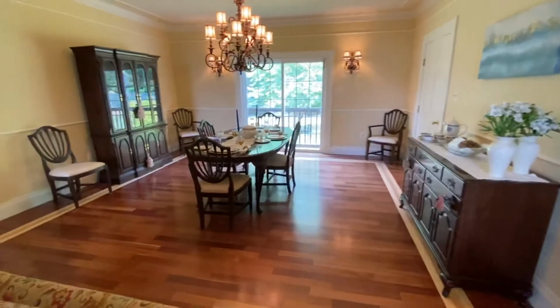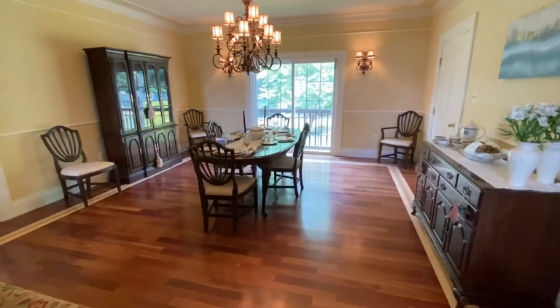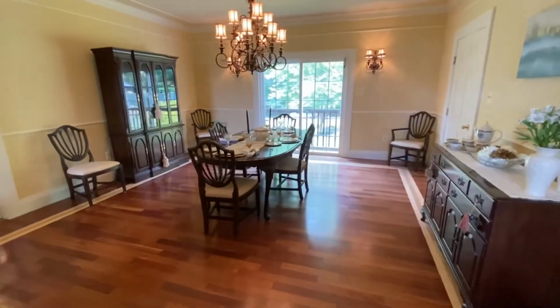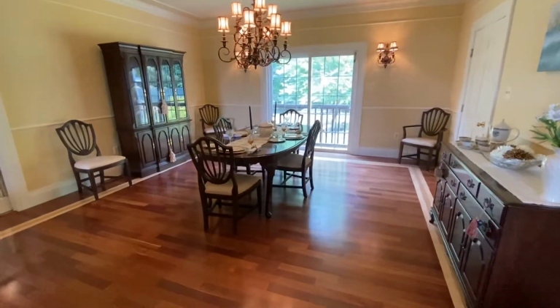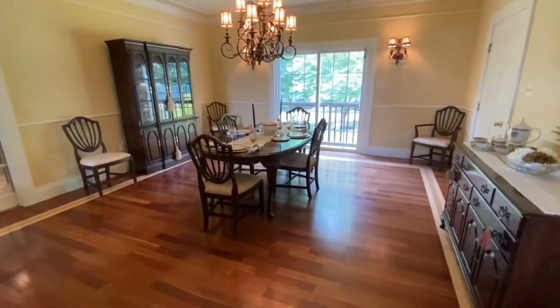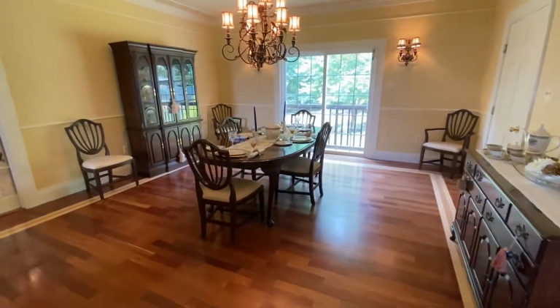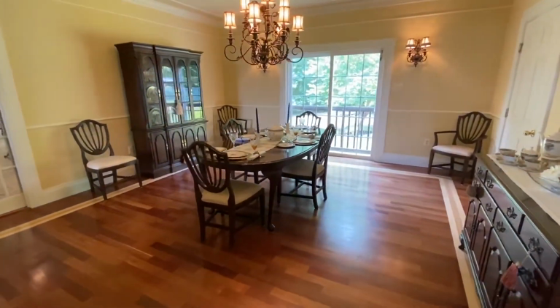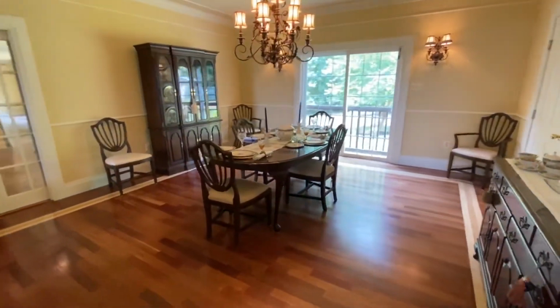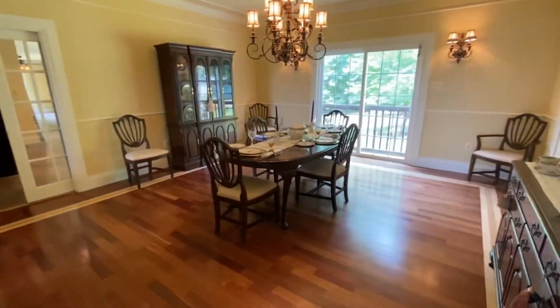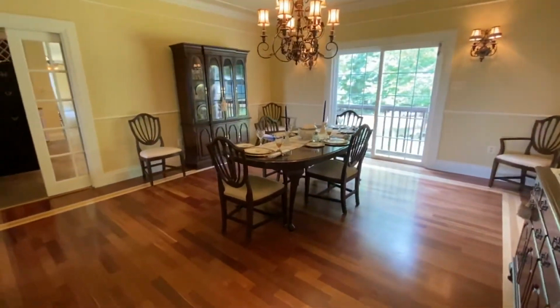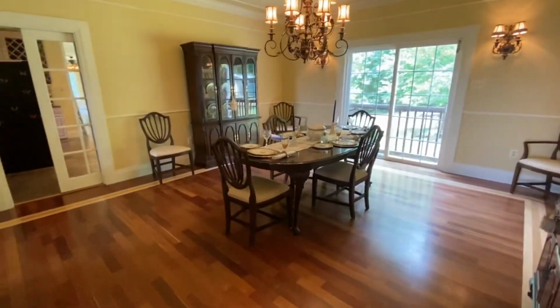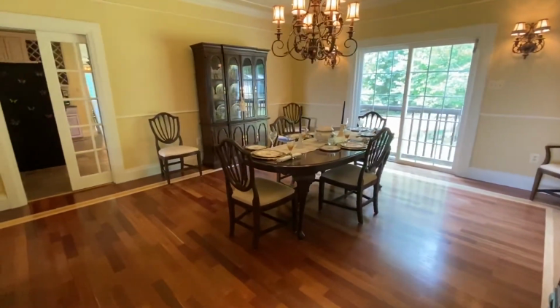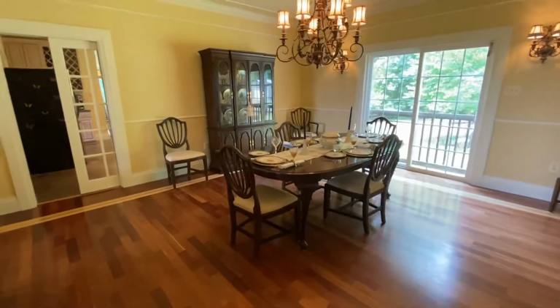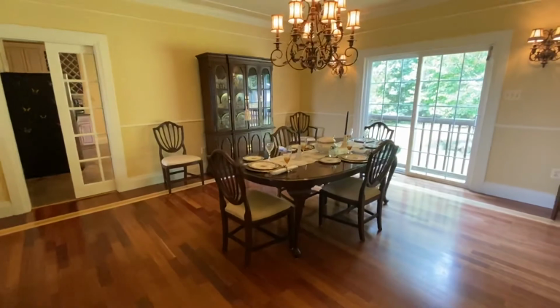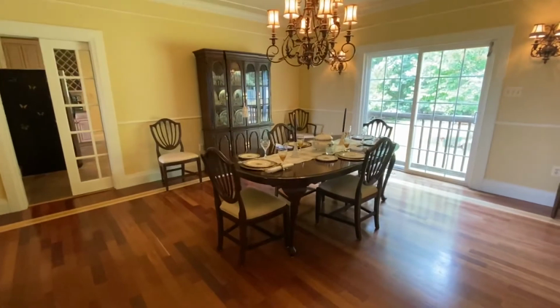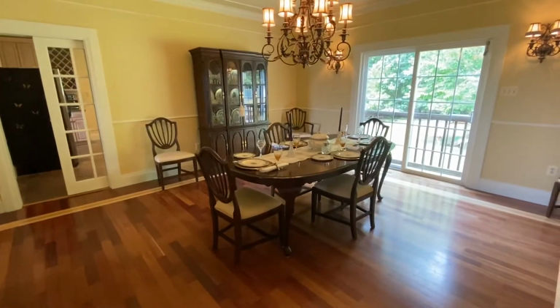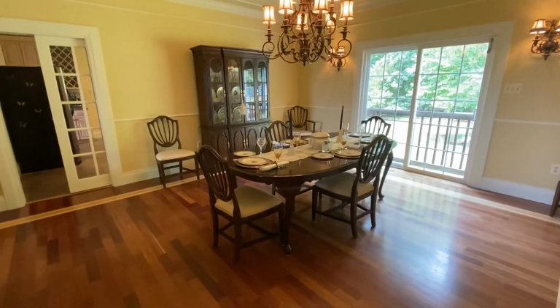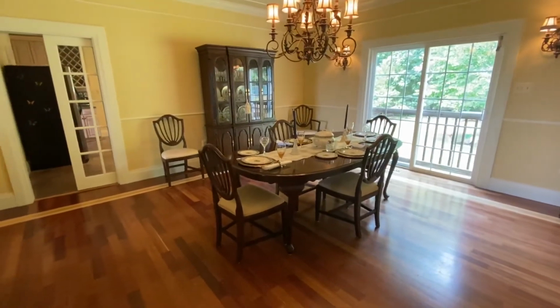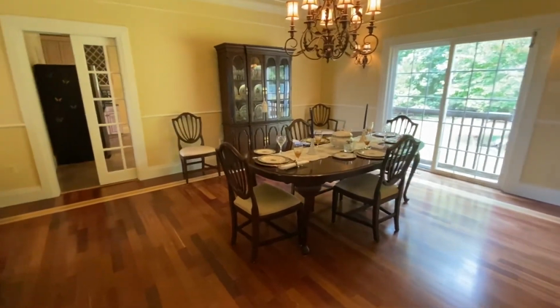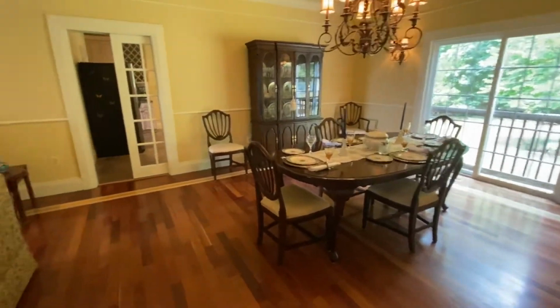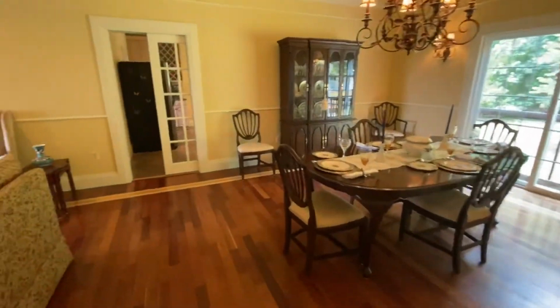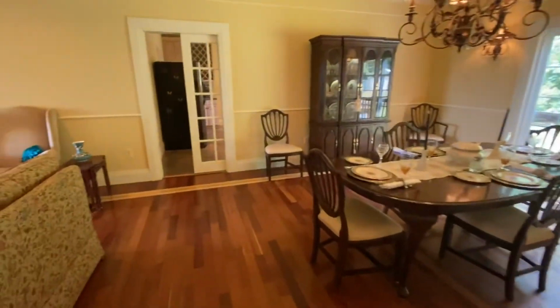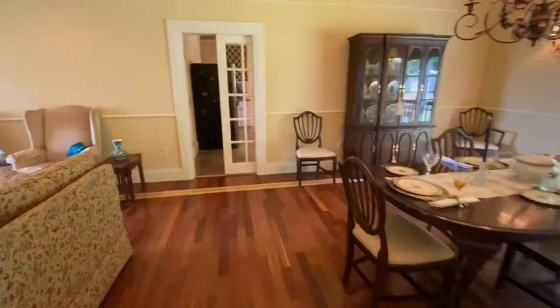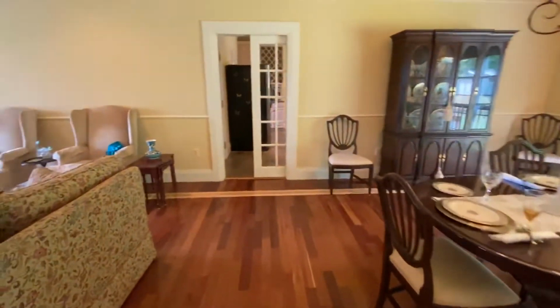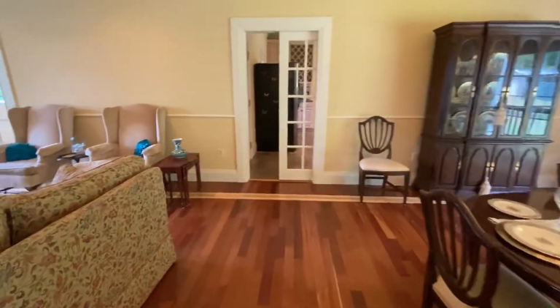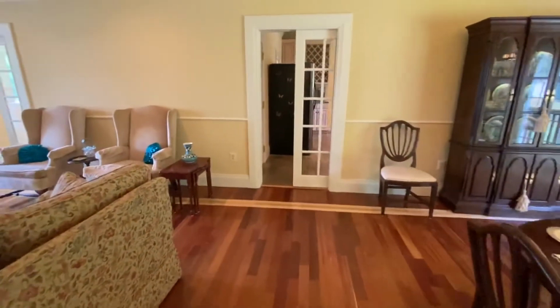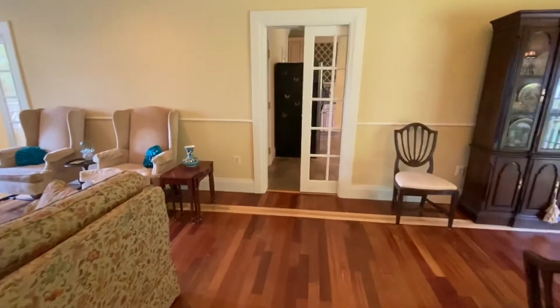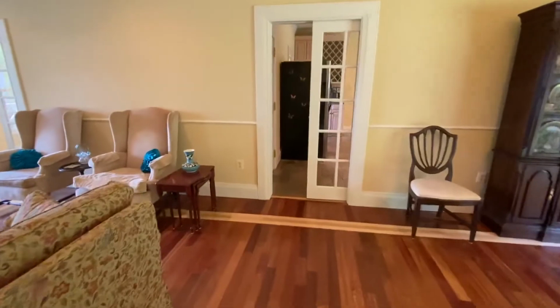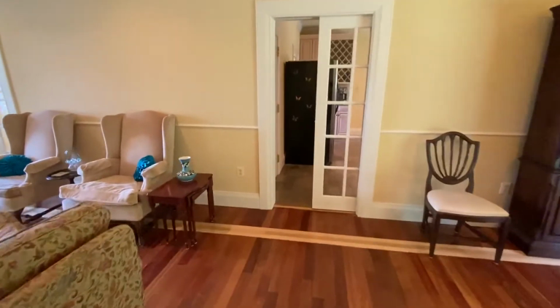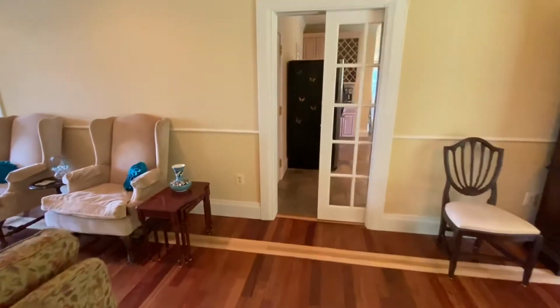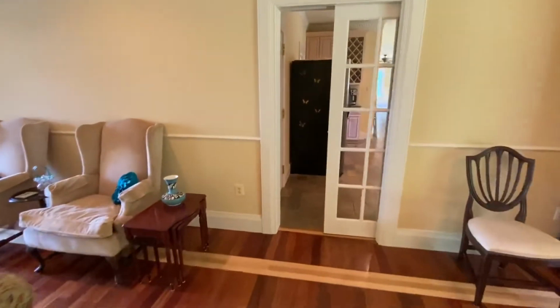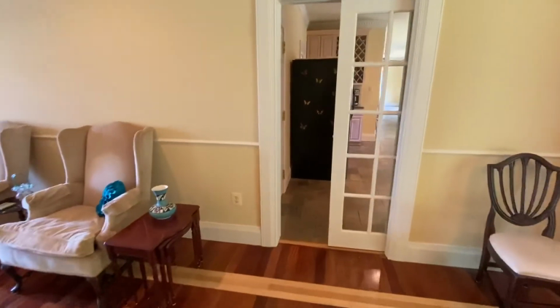Large dining room — plenty of space for anybody's dining room furniture. The sliding glass door goes out to the backyard where you can have a great deck for entertaining.